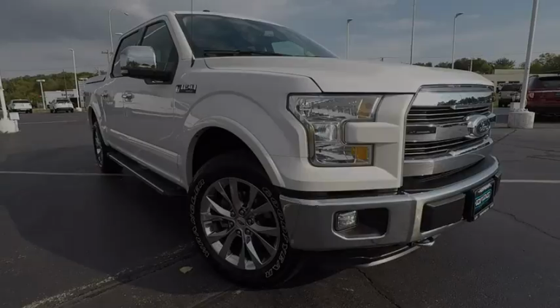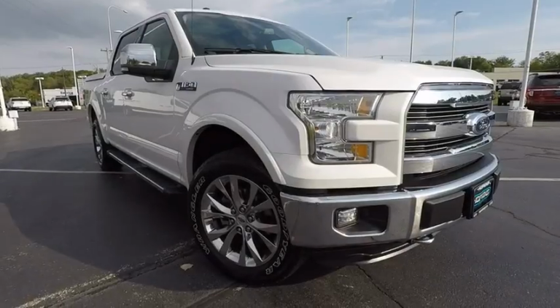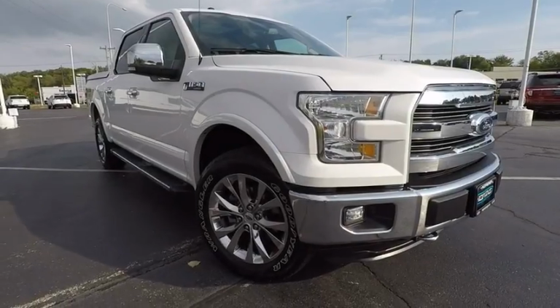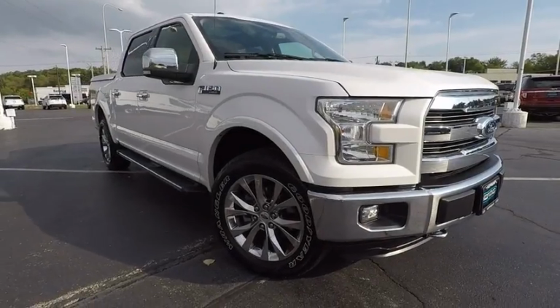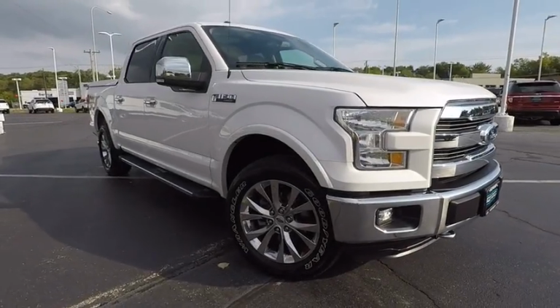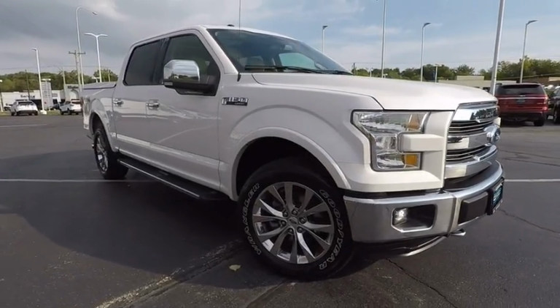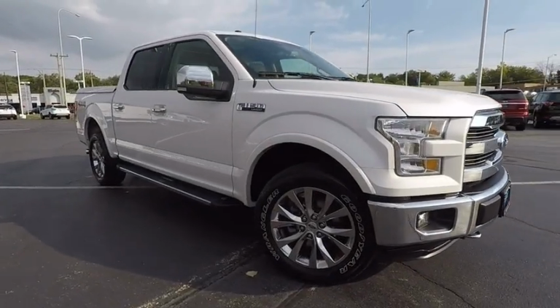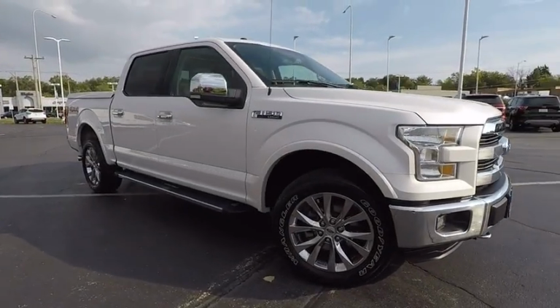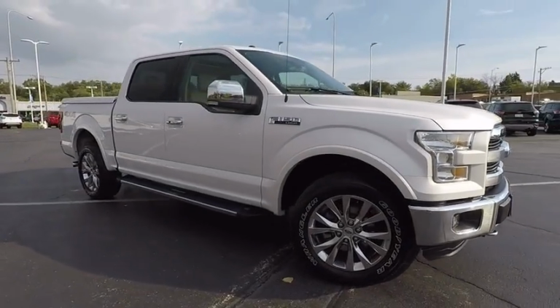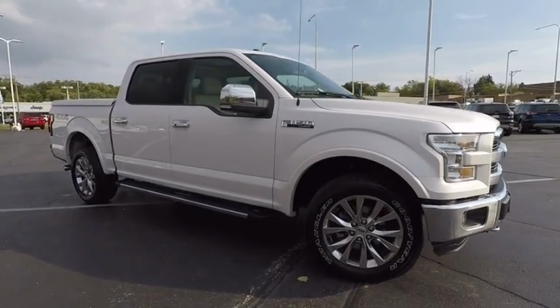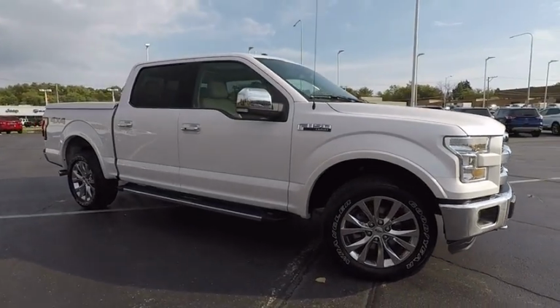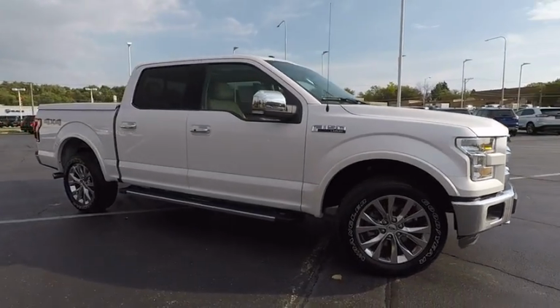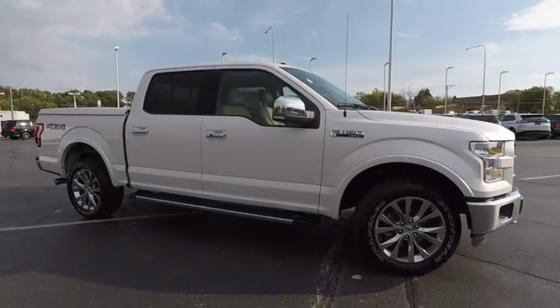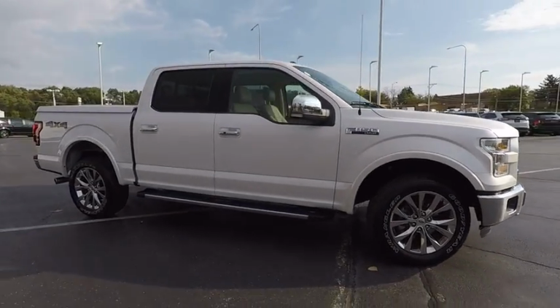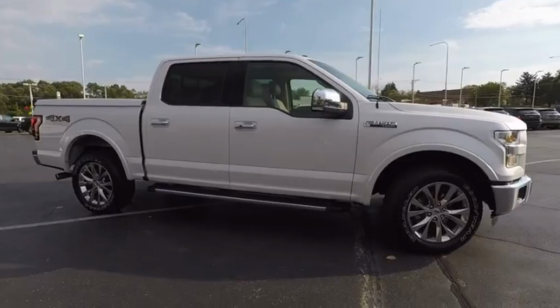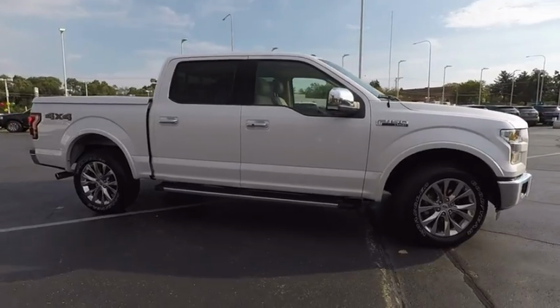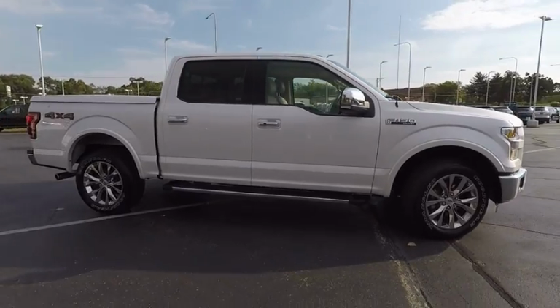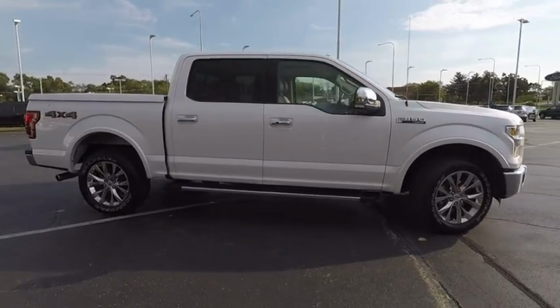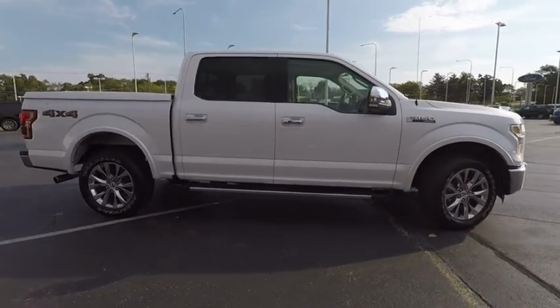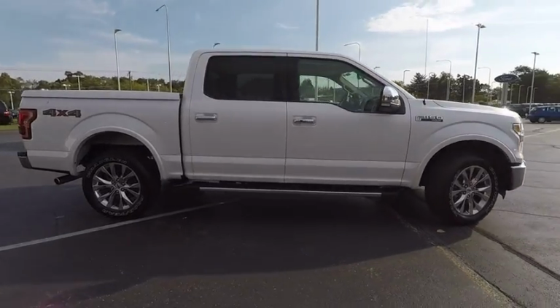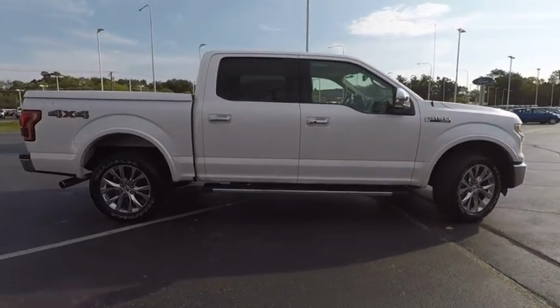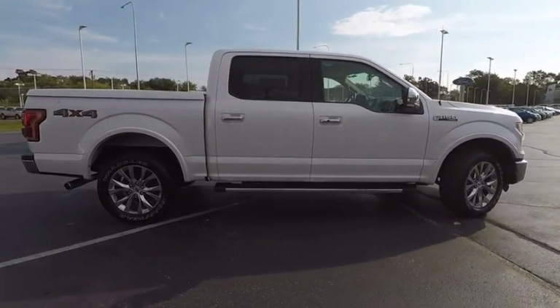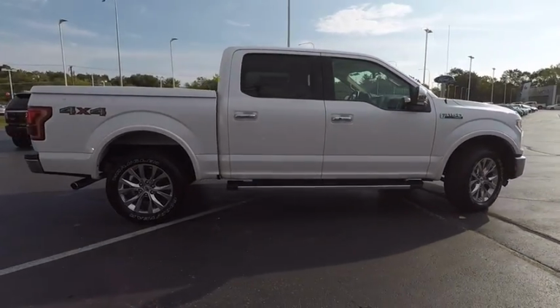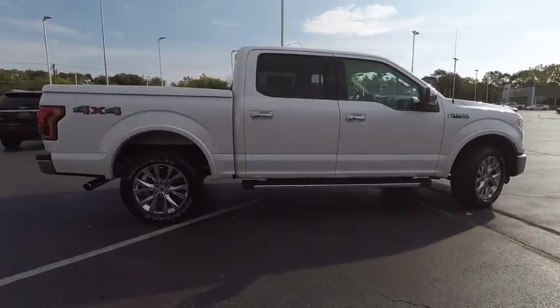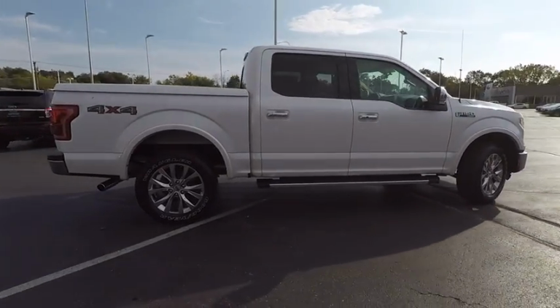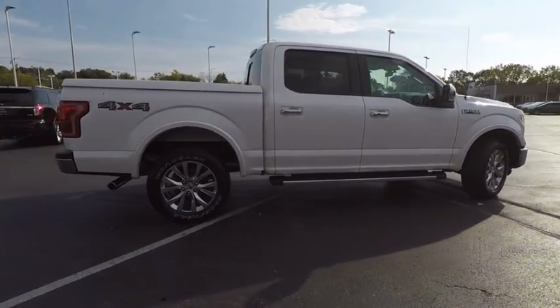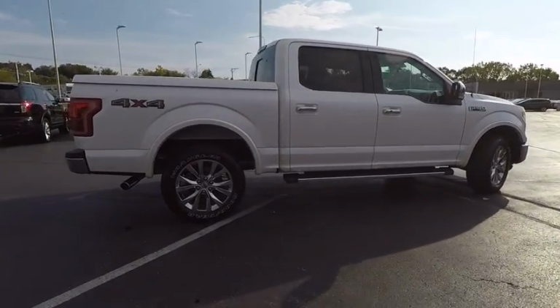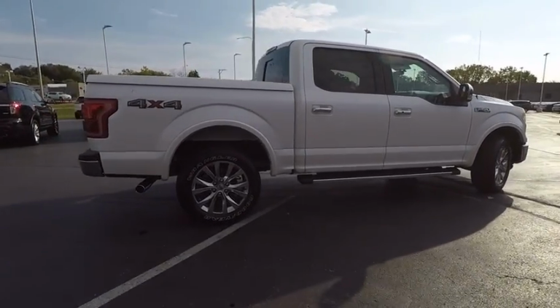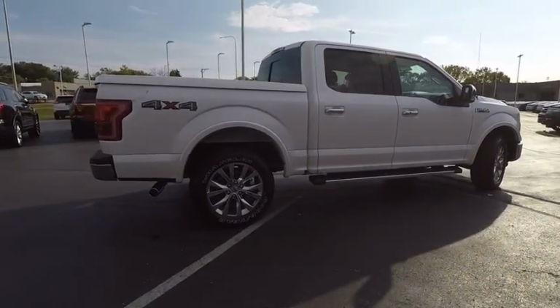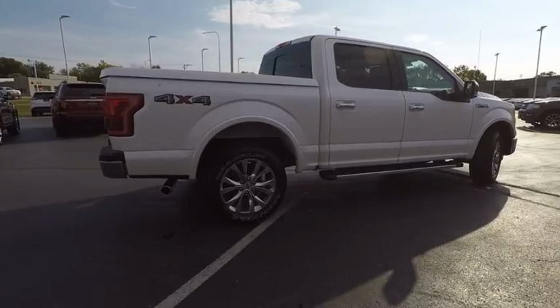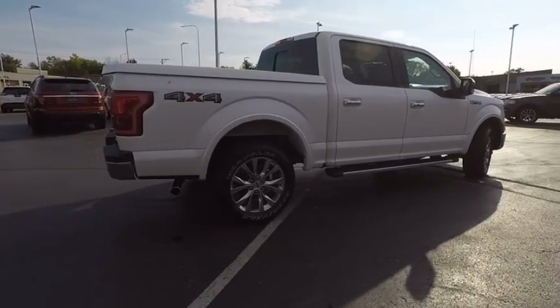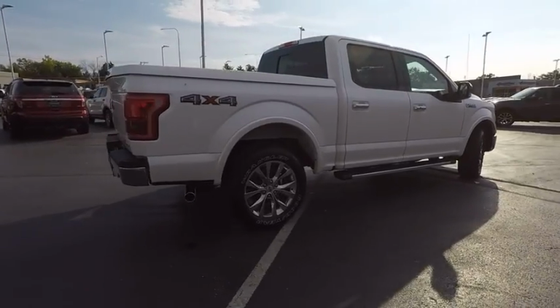The 2015 F-150. A Ford F-150 knows how to handle any situation. It's built to follow orders, no whining, and is priced below $45,000.